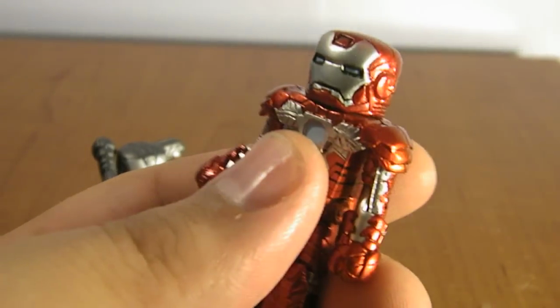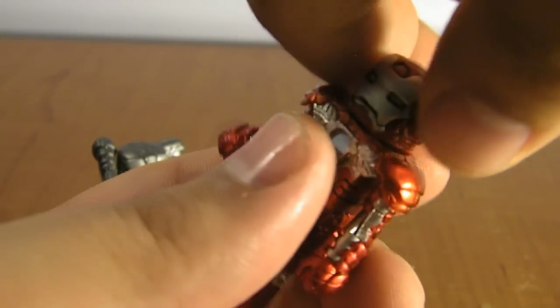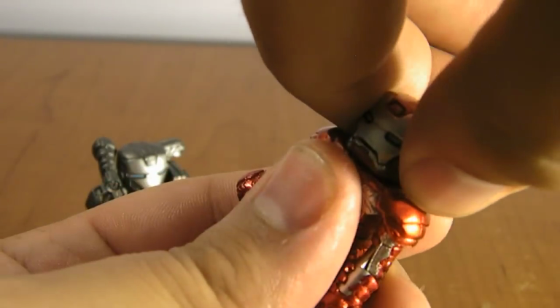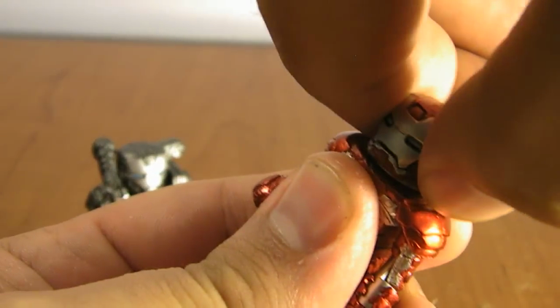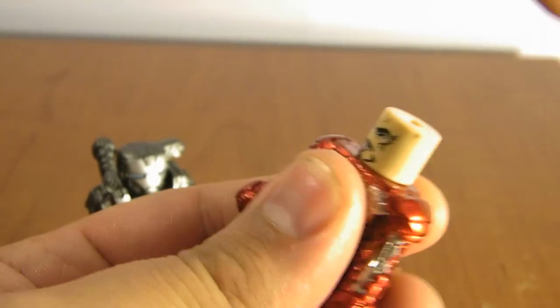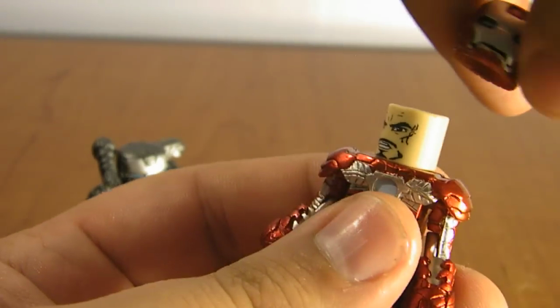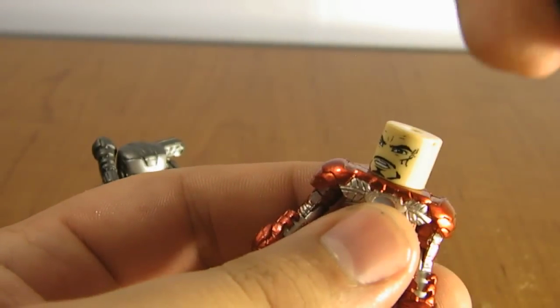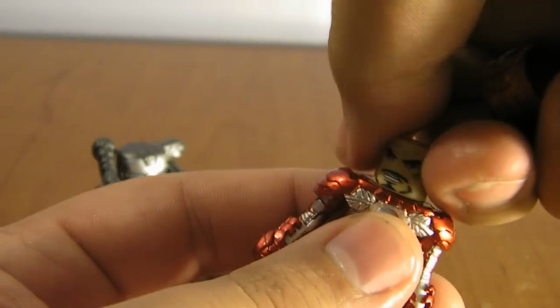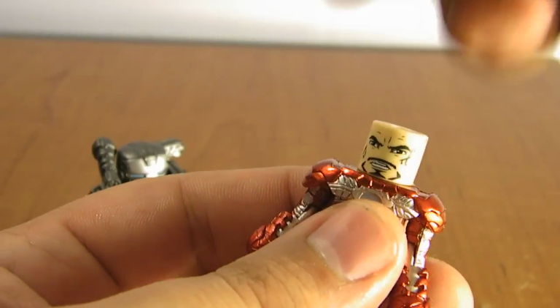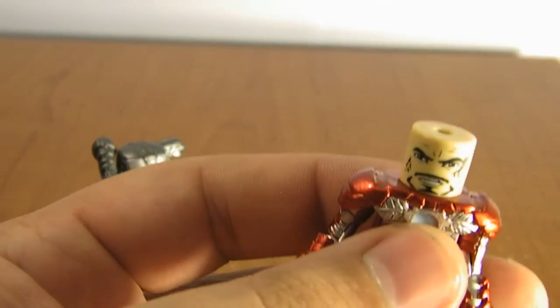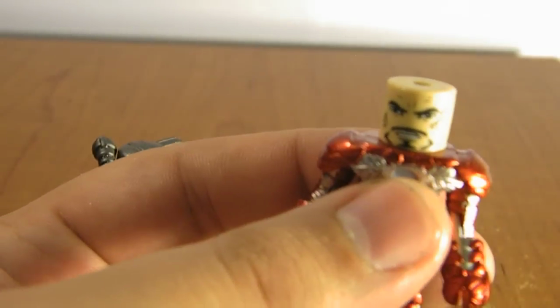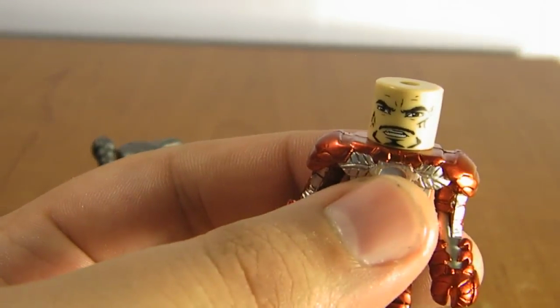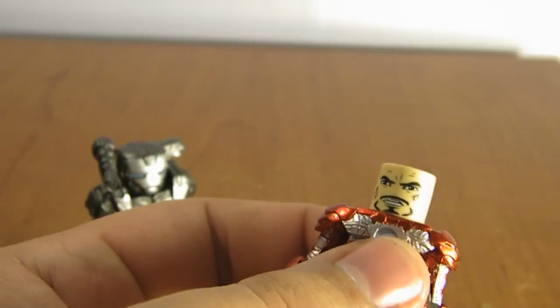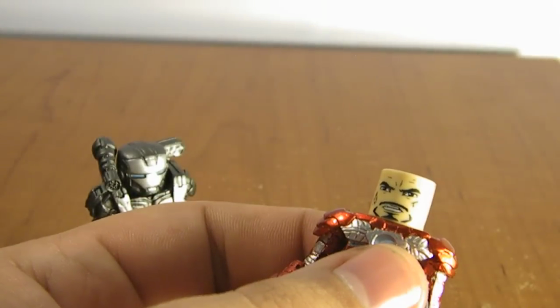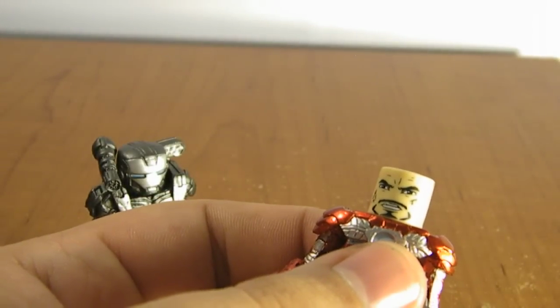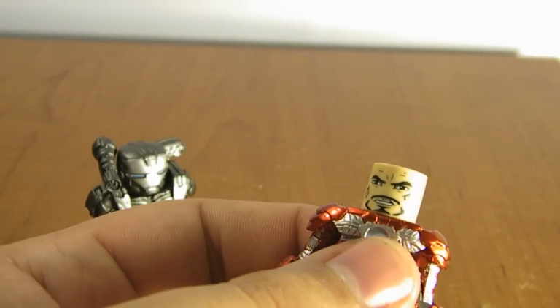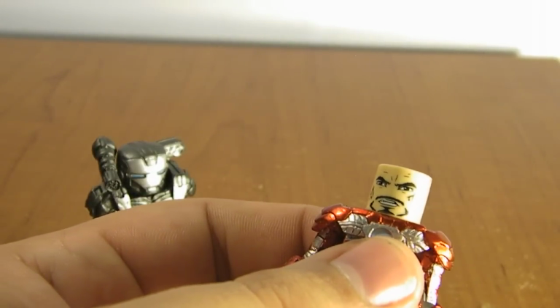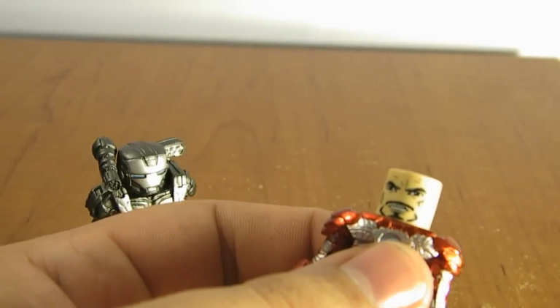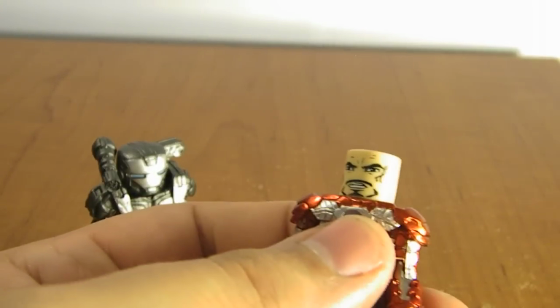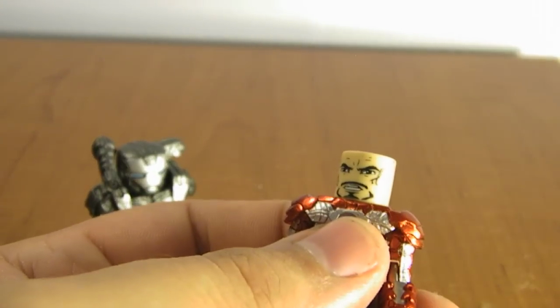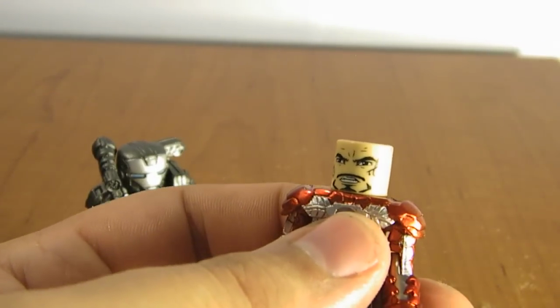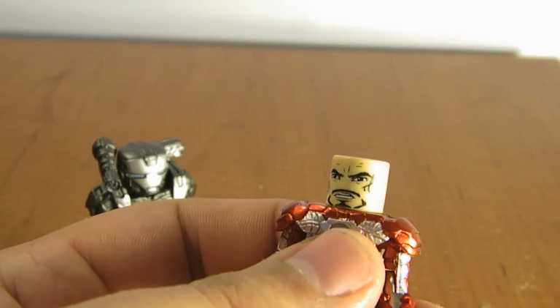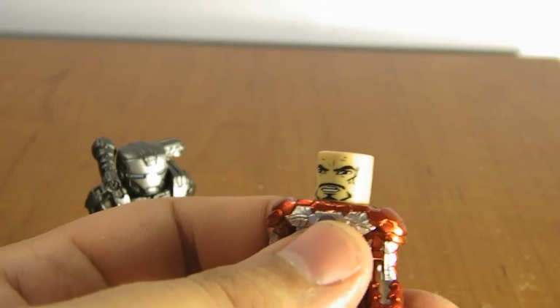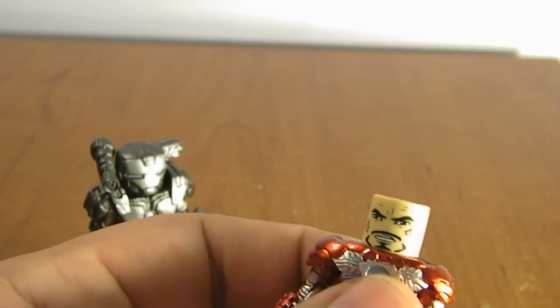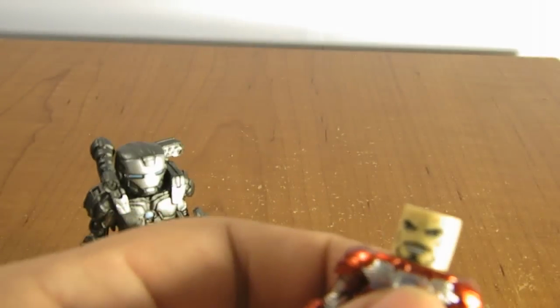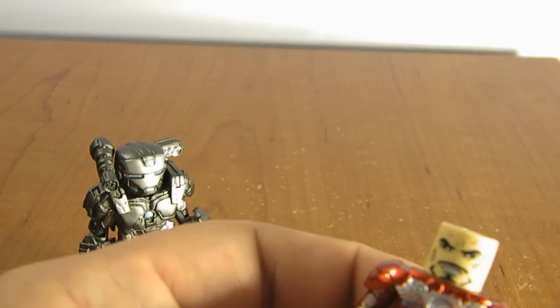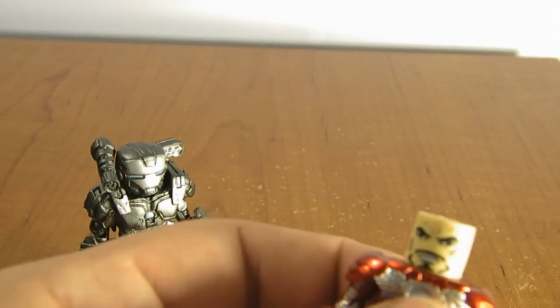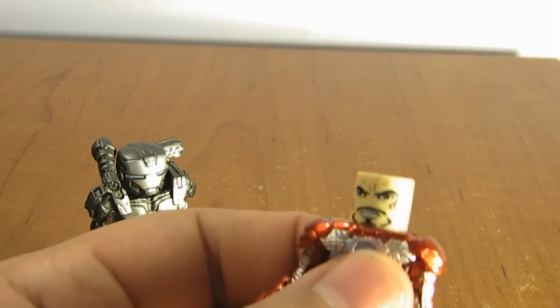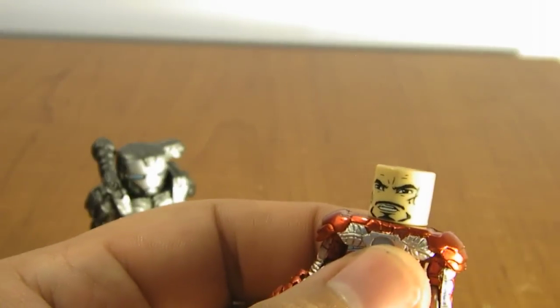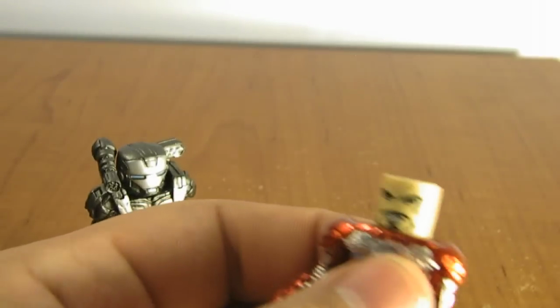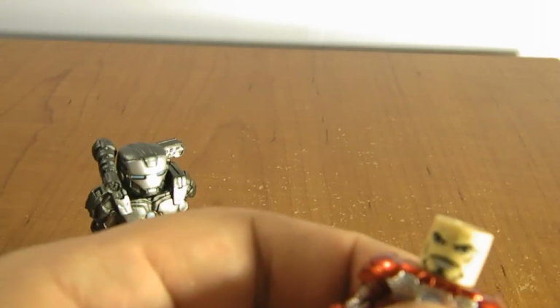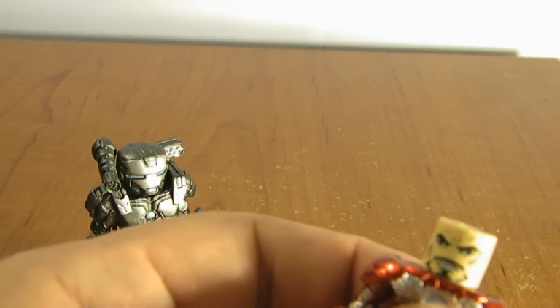He does not come with the open faceplate helmet, but he does have an angry face inside. Partially because if you've seen the trailer, the silver faceplate kind of forms from several different pieces, so it probably doesn't flip up.